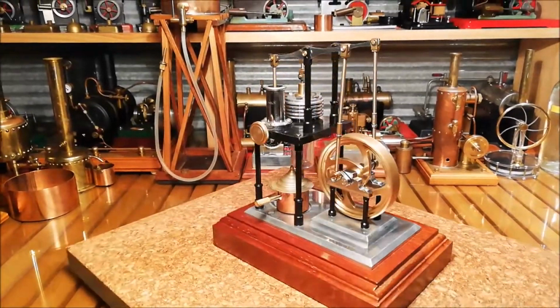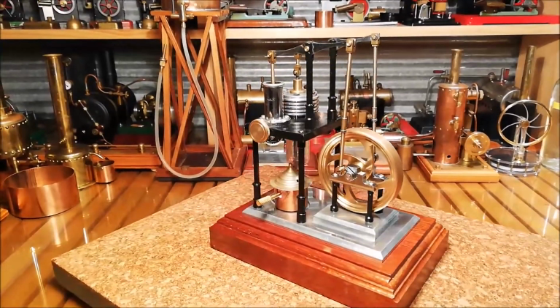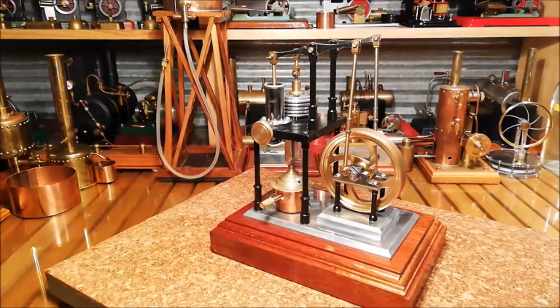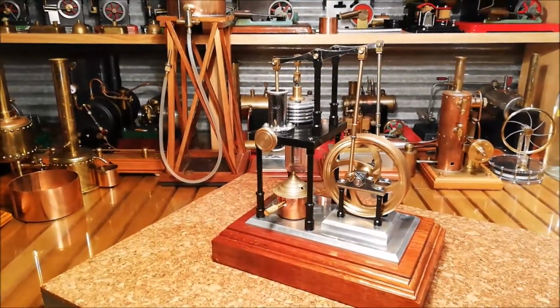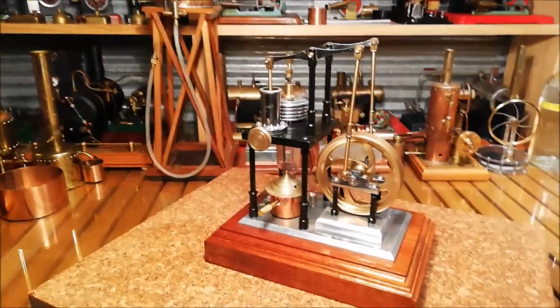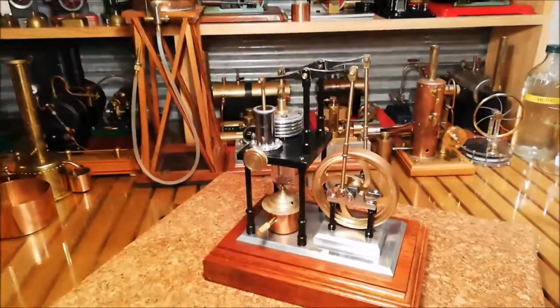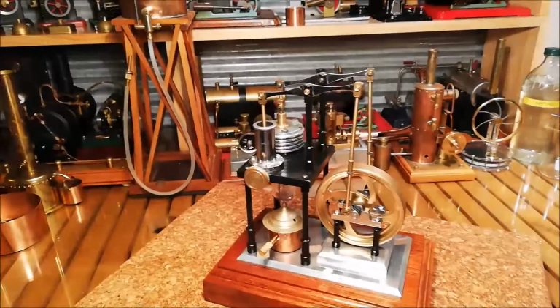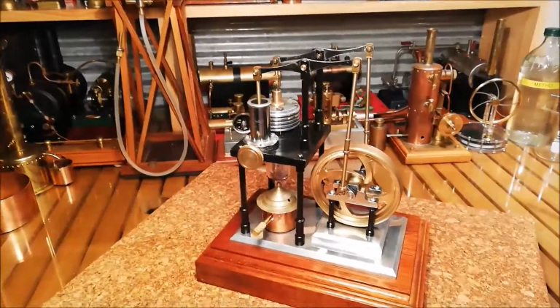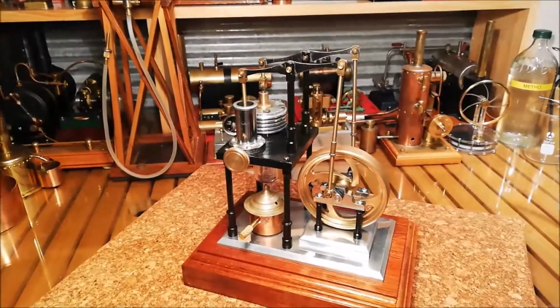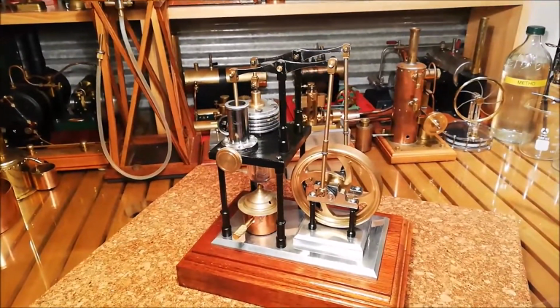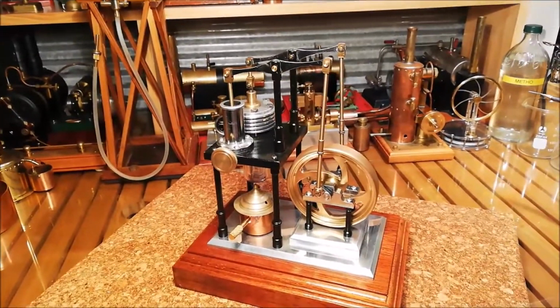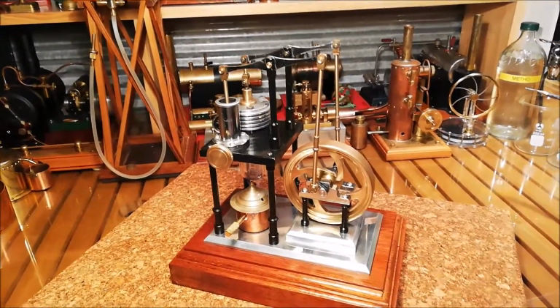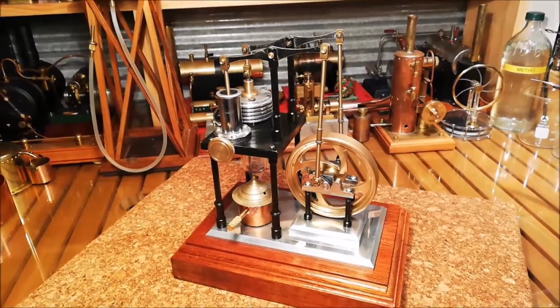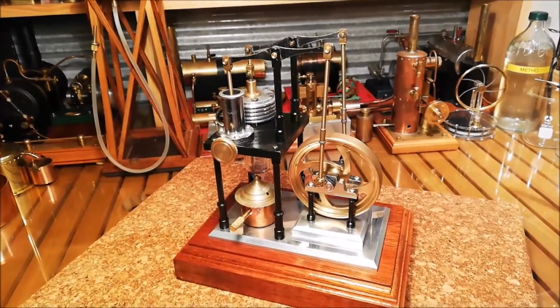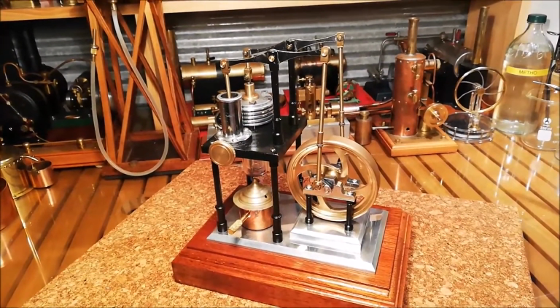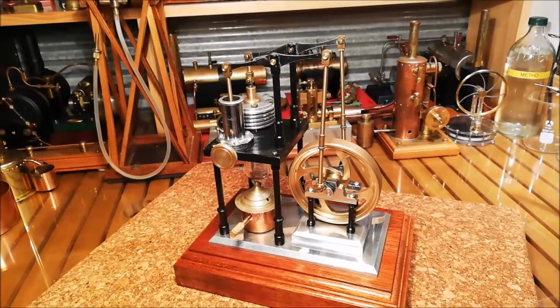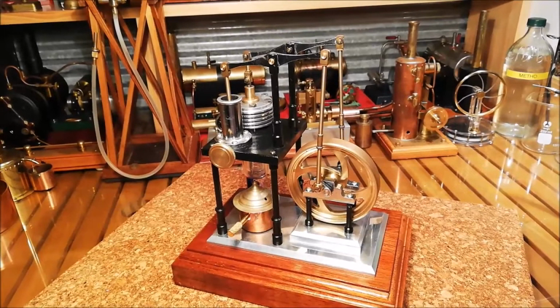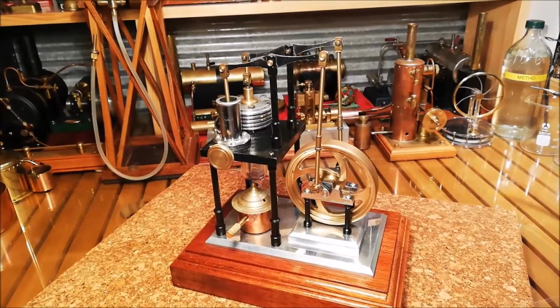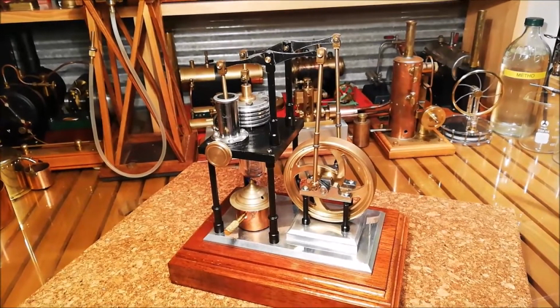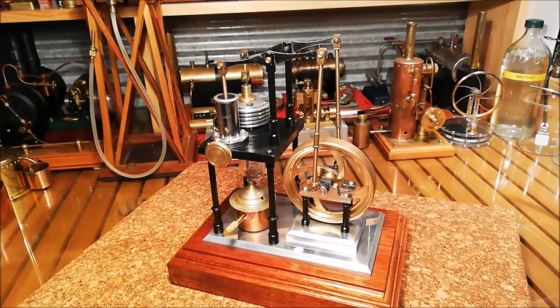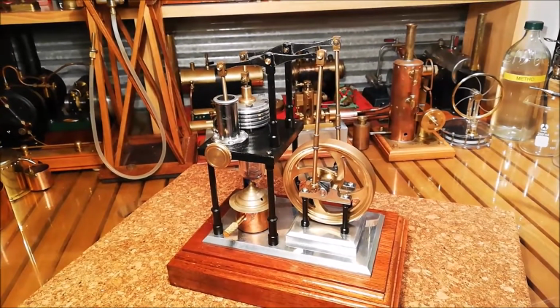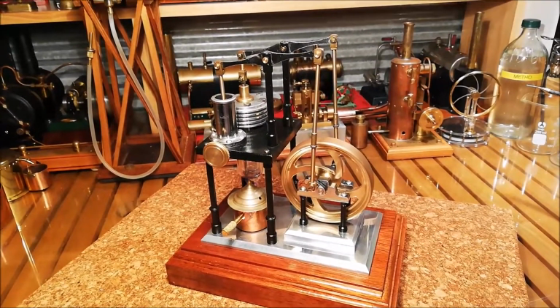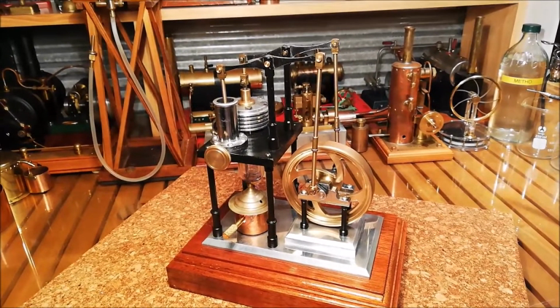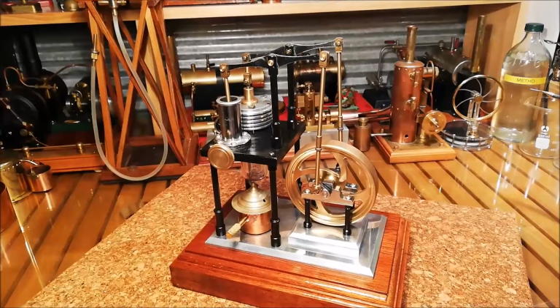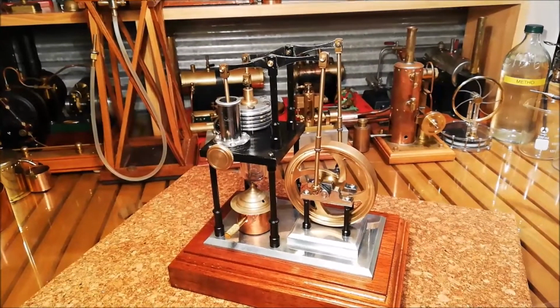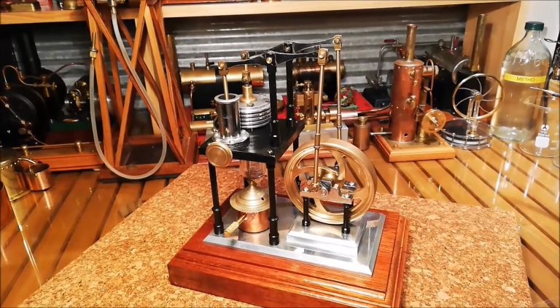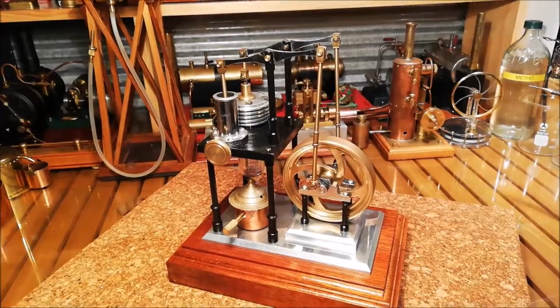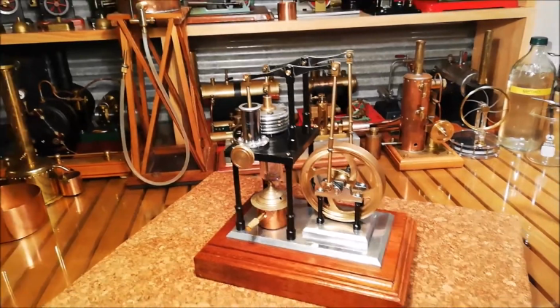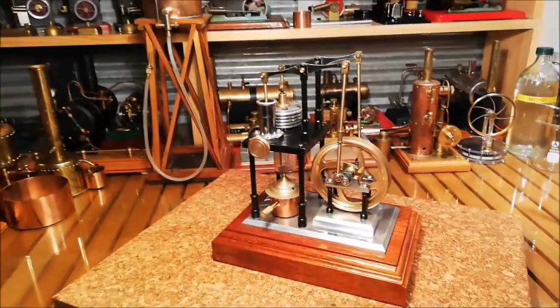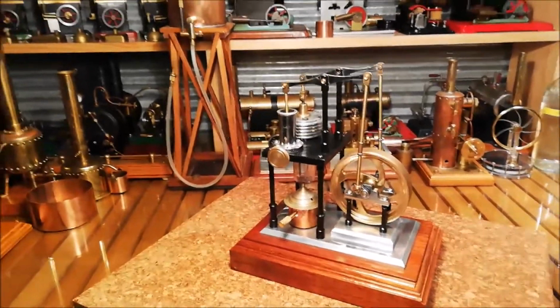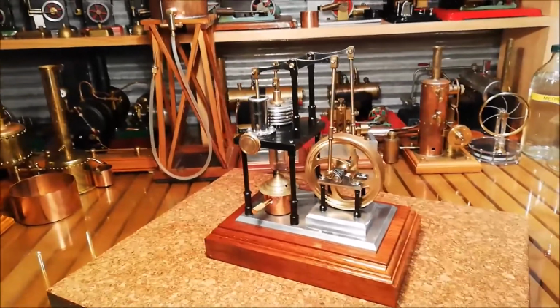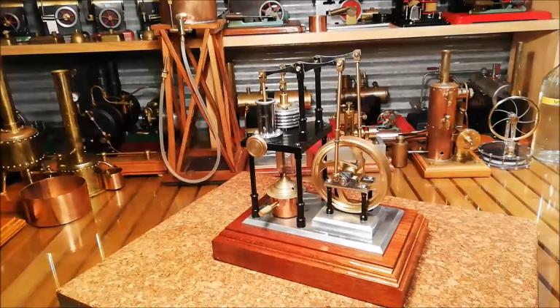It's really well built. It's probably not built as well as a Wiggers, I'd say. But saying that, I've never seen a Wiggers in person. I've only ever seen them run on YouTube, but they certainly do look like beautiful engines.